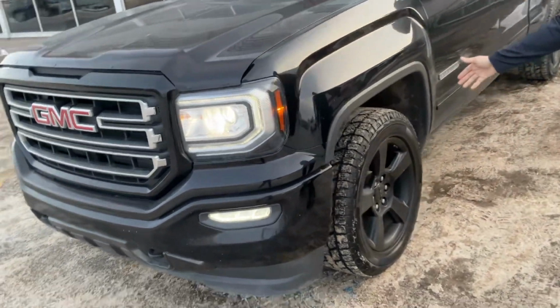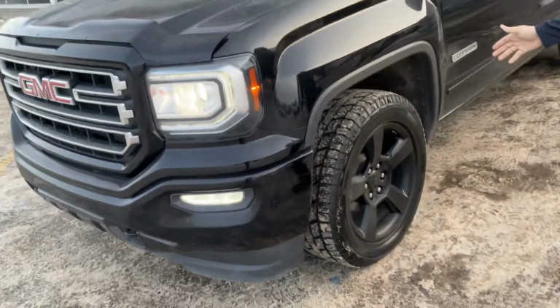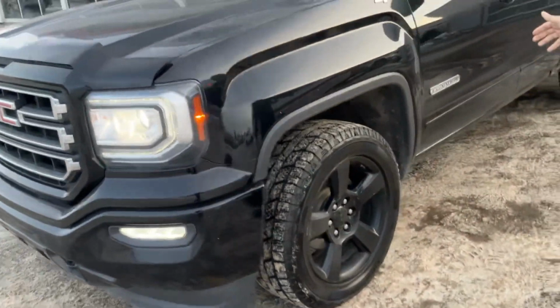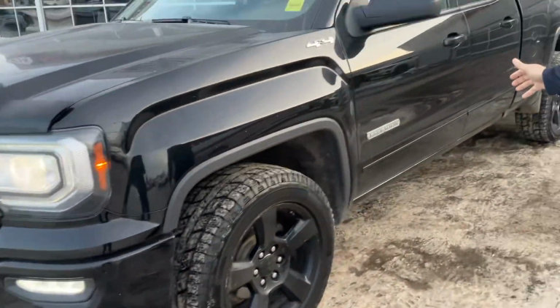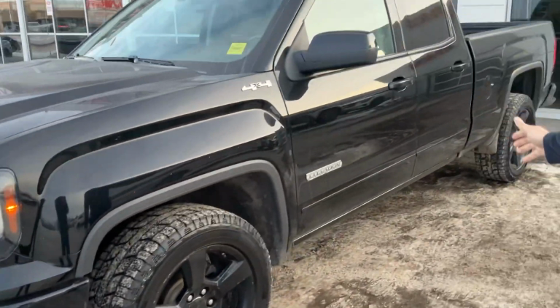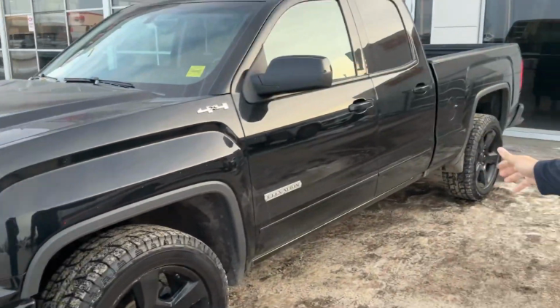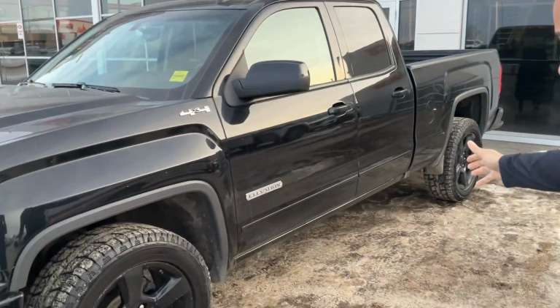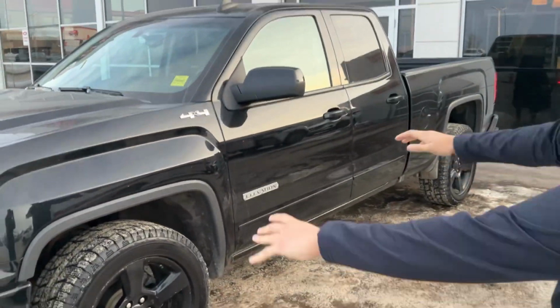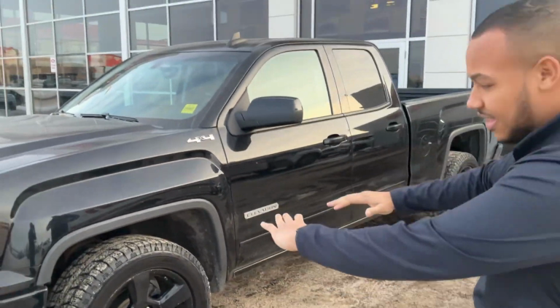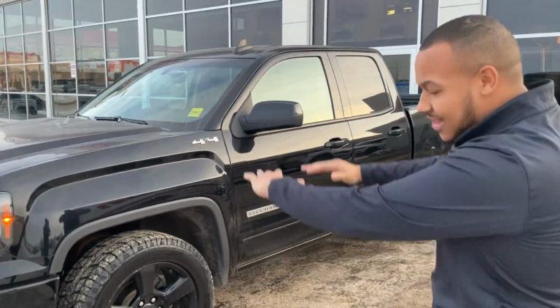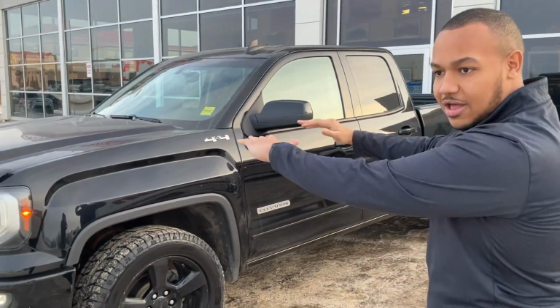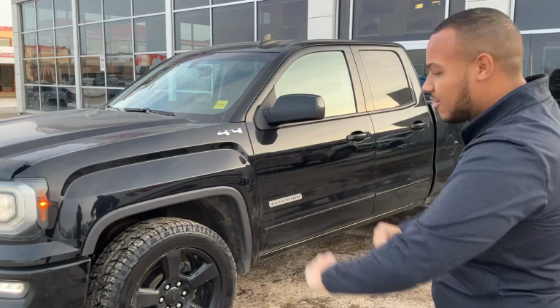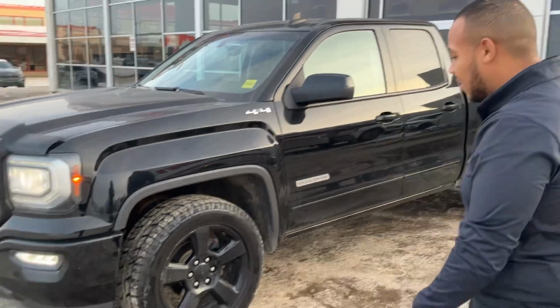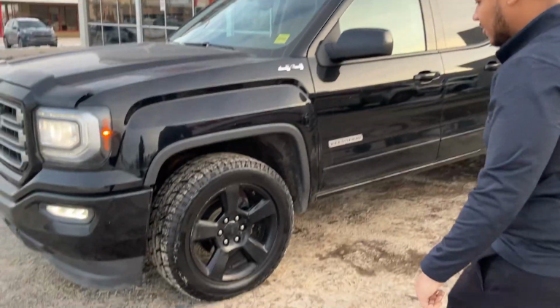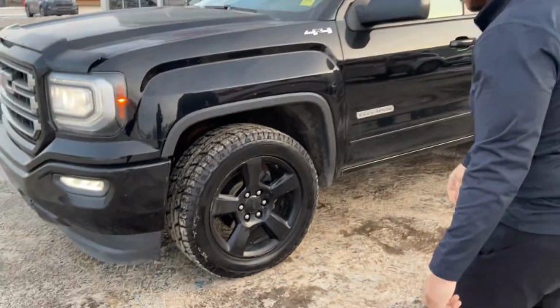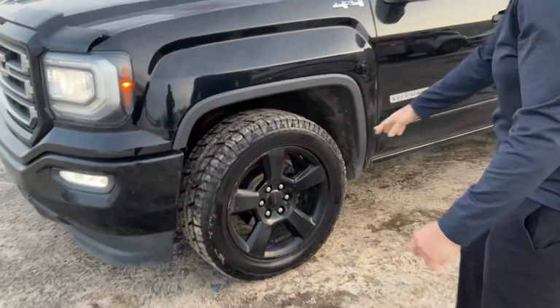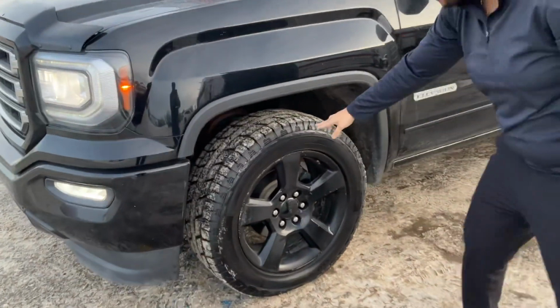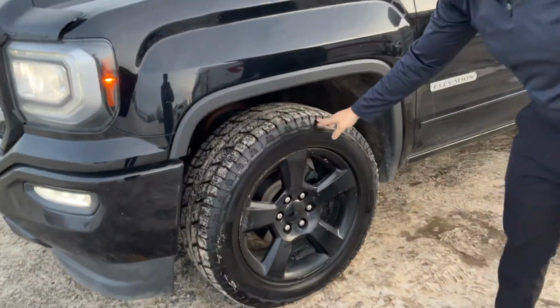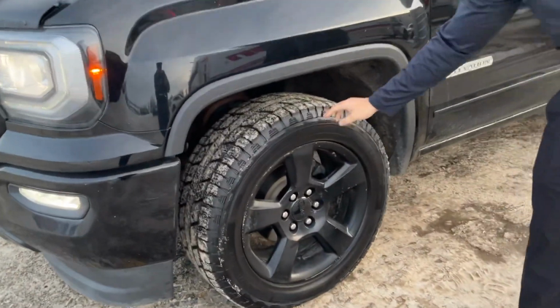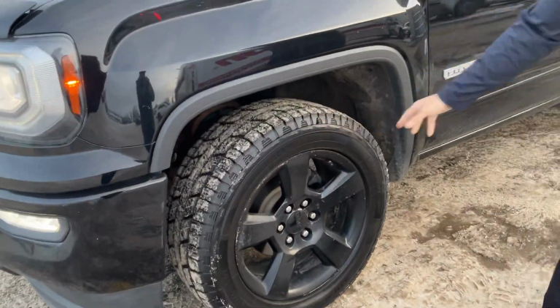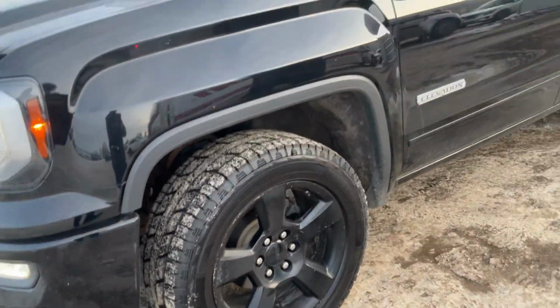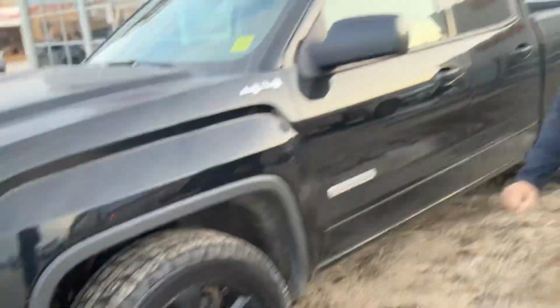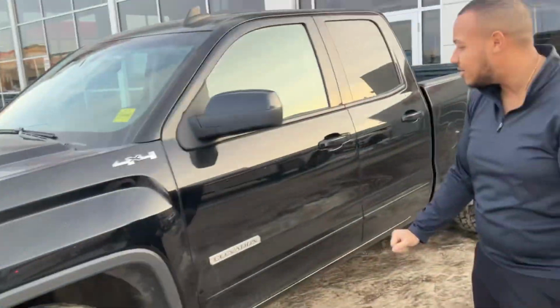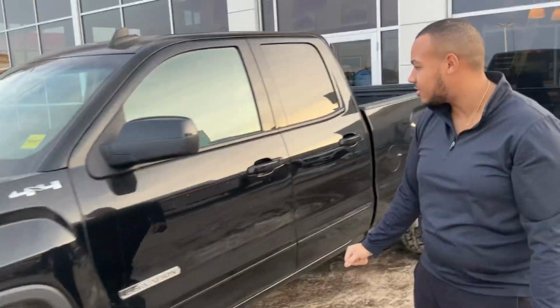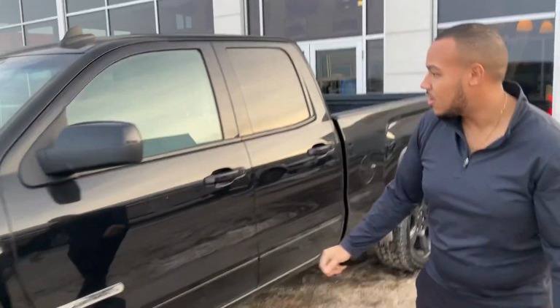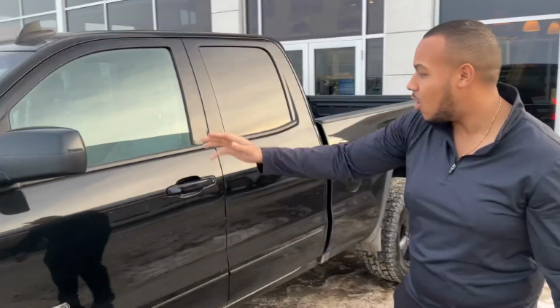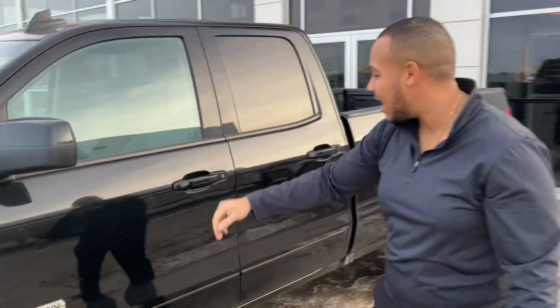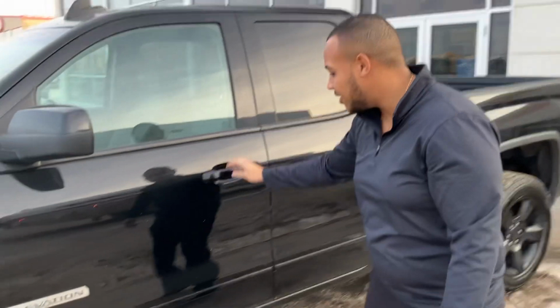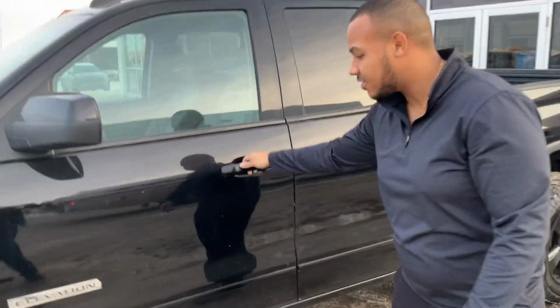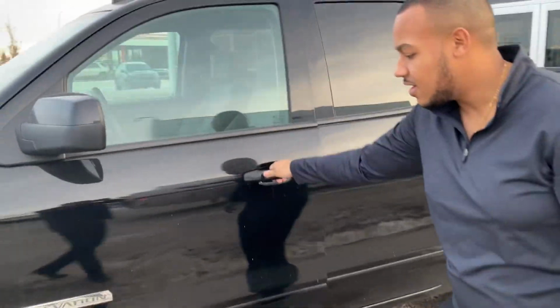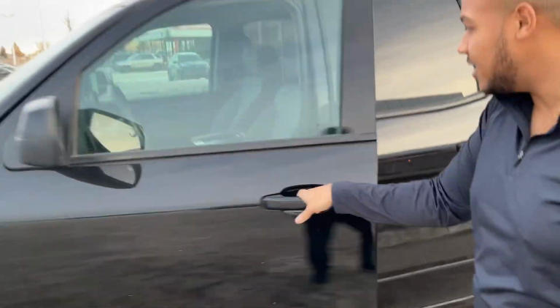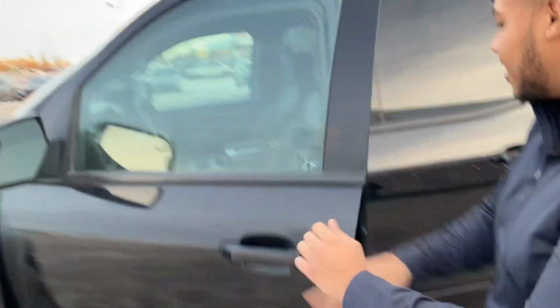As you can see with the elevation package, it is slightly higher up off the ground. You've got brand new tires, all black wheels, and all black mirrors coming inside.